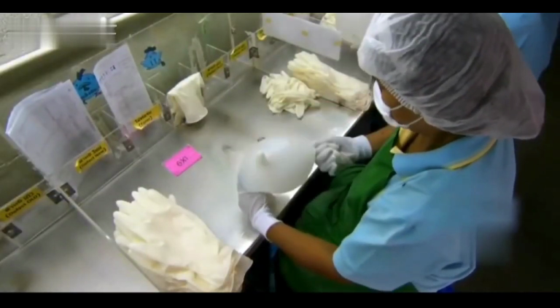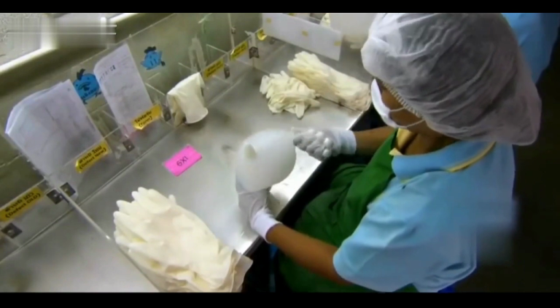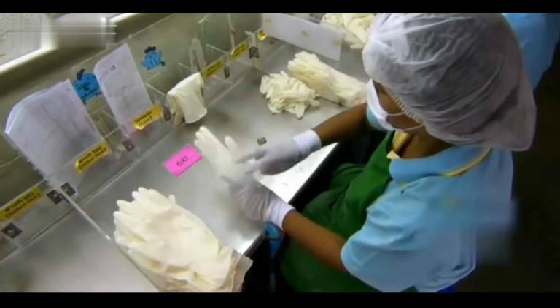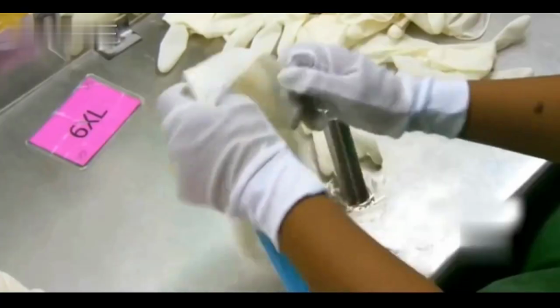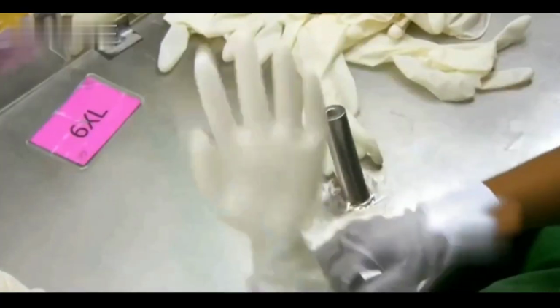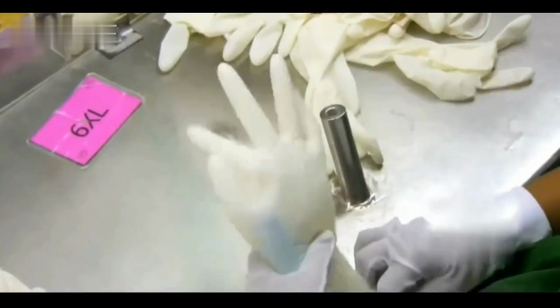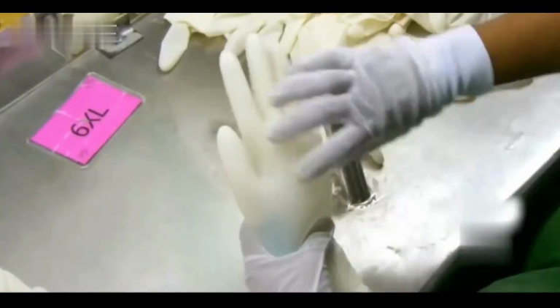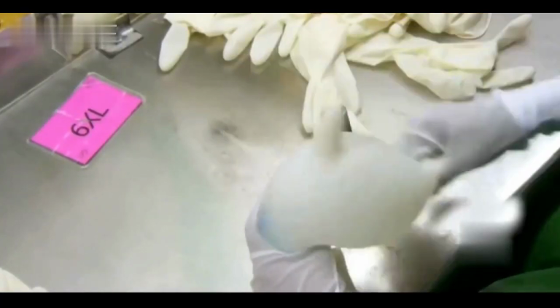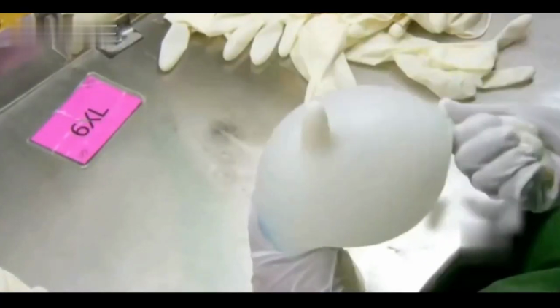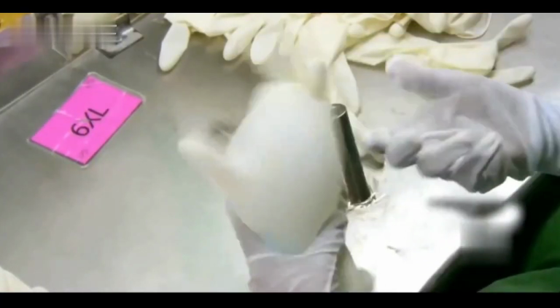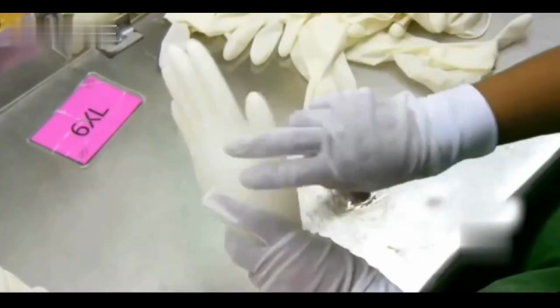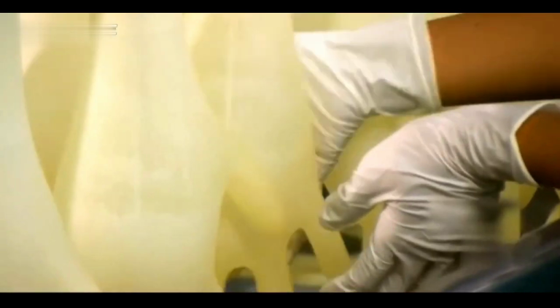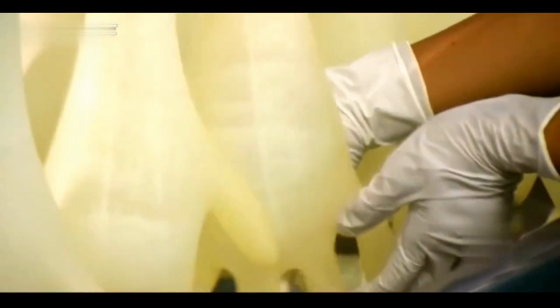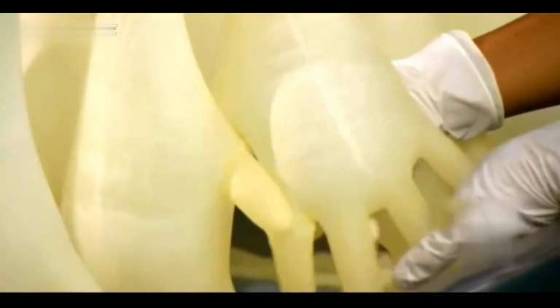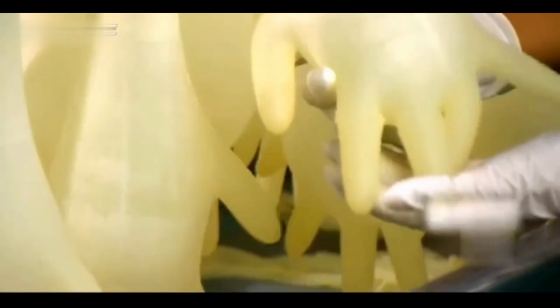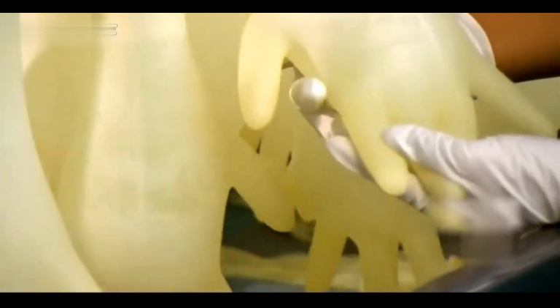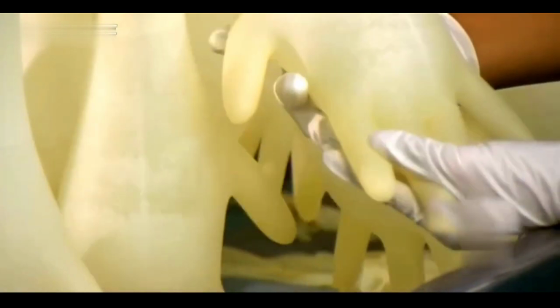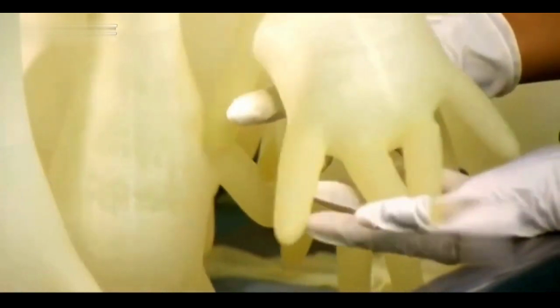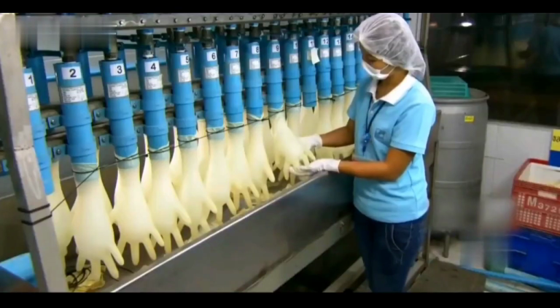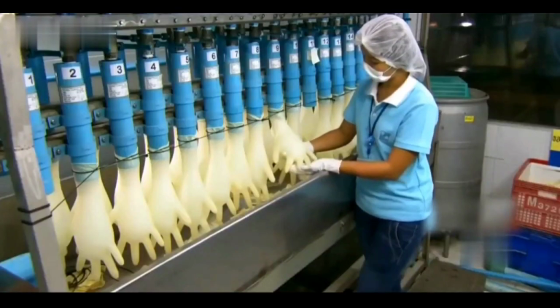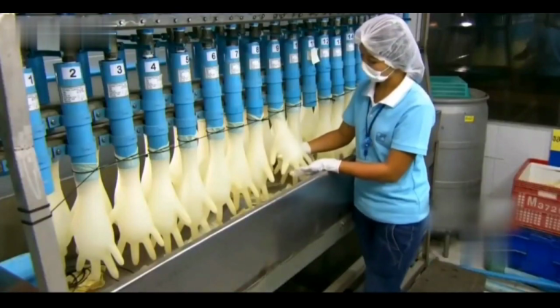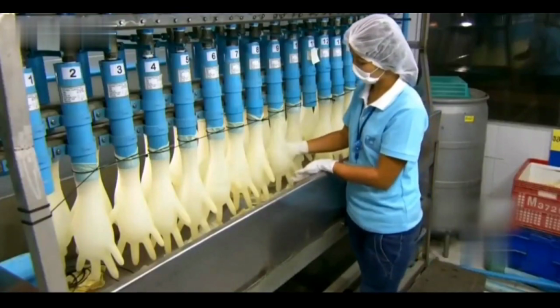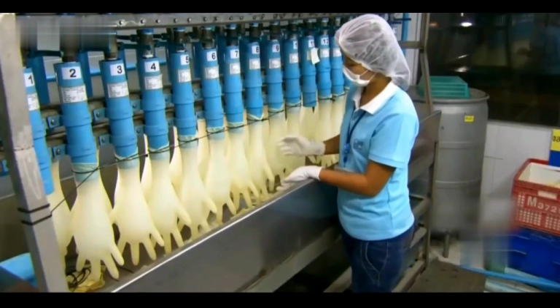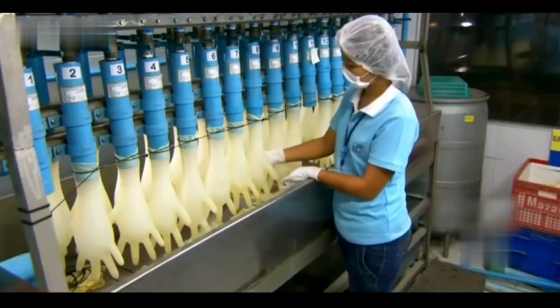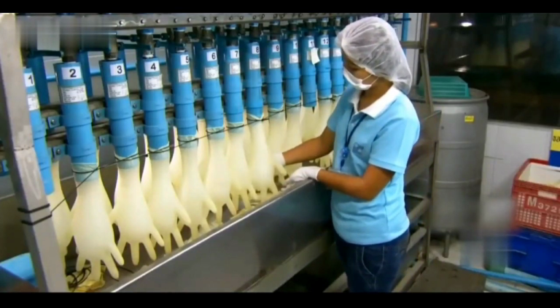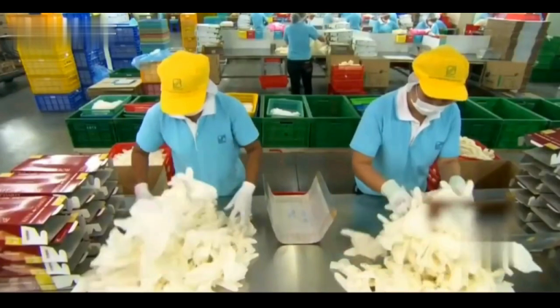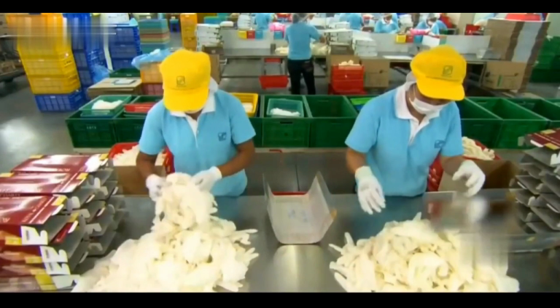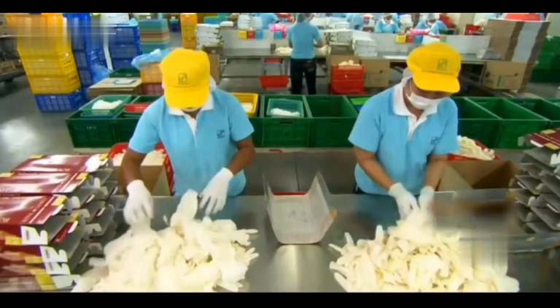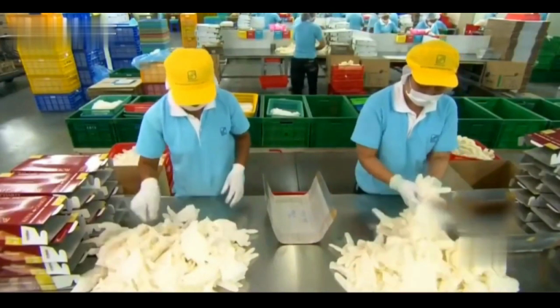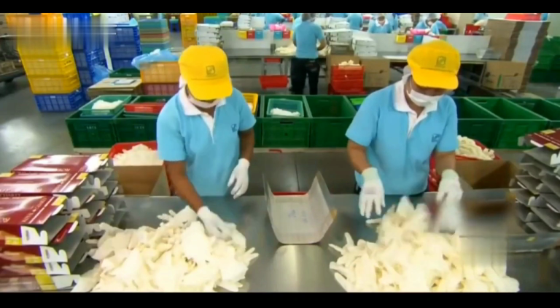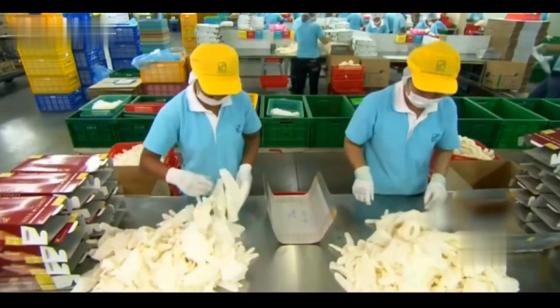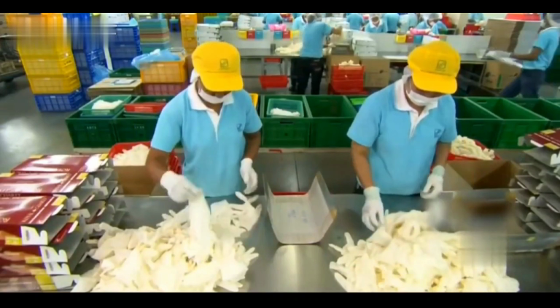The finished rubber gloves also need to be sampled for quality inspection. Quality inspectors use the methods of inflating, pulling, and injecting water to observe the gloves respectively, detecting whether there are holes and water leakage.